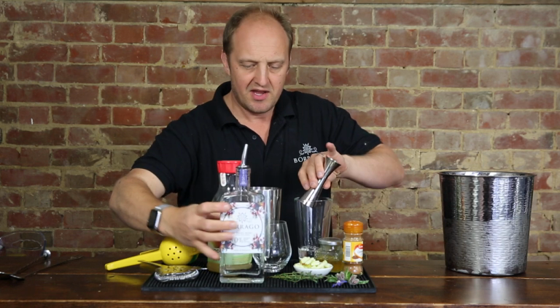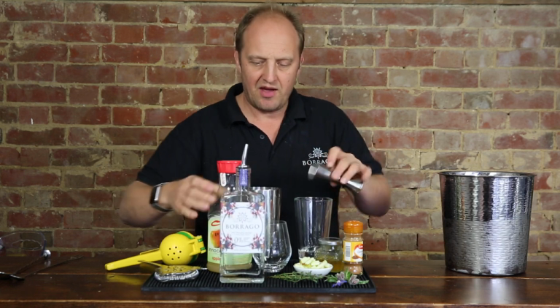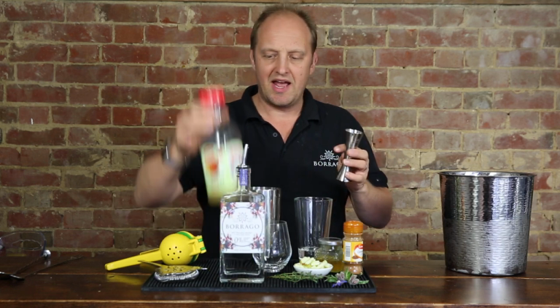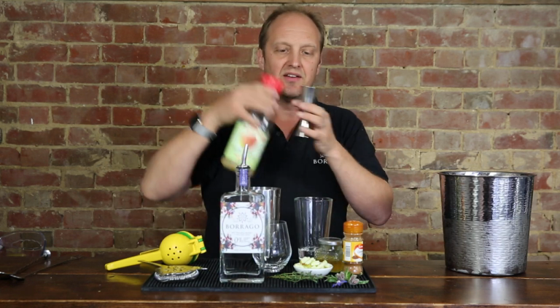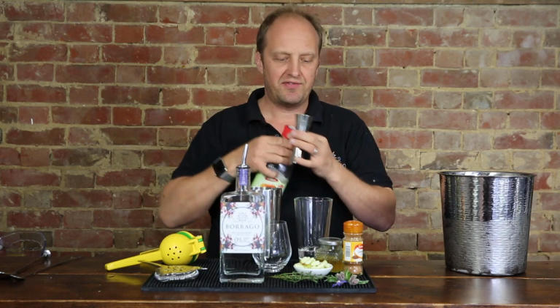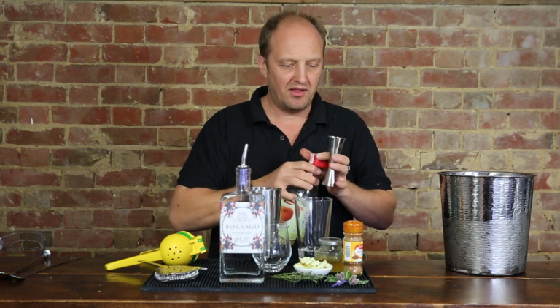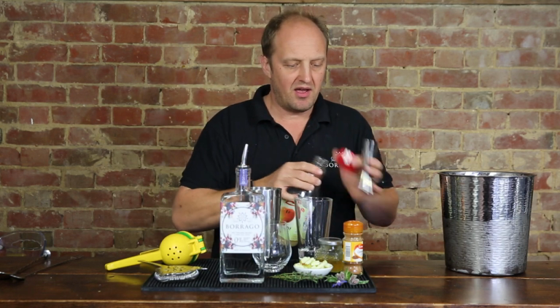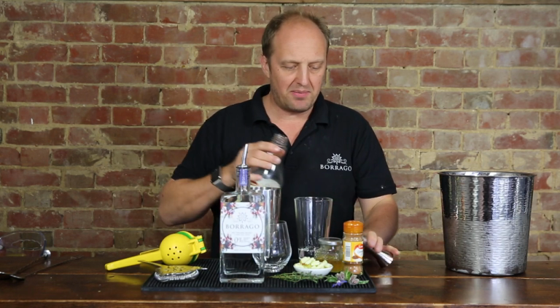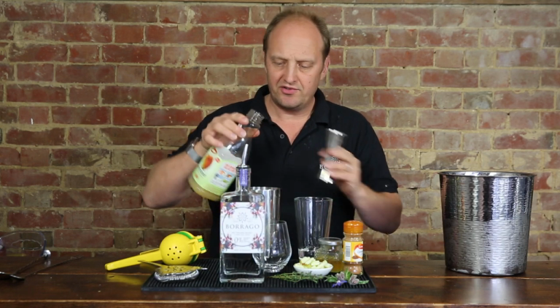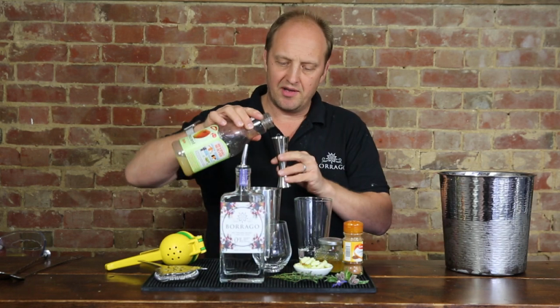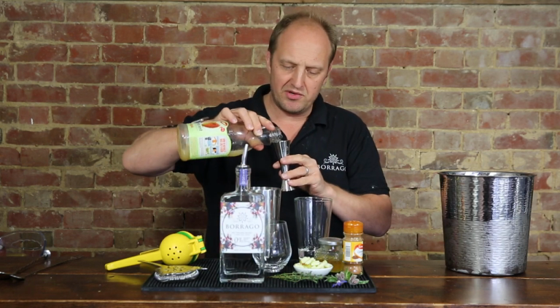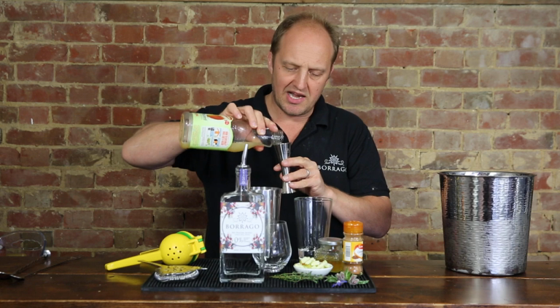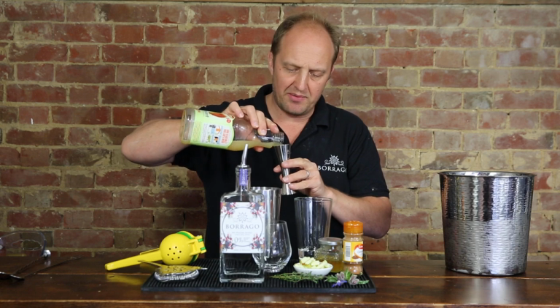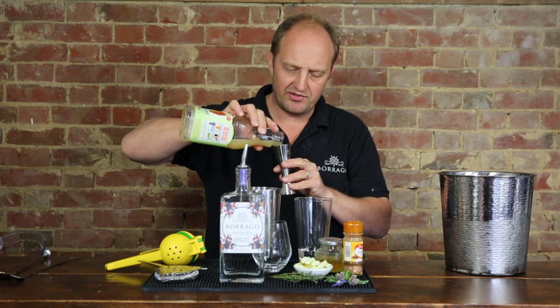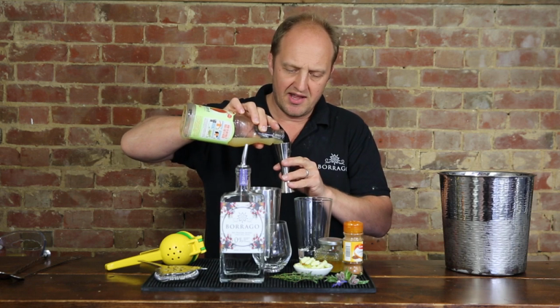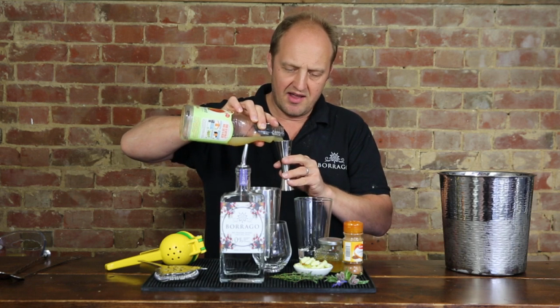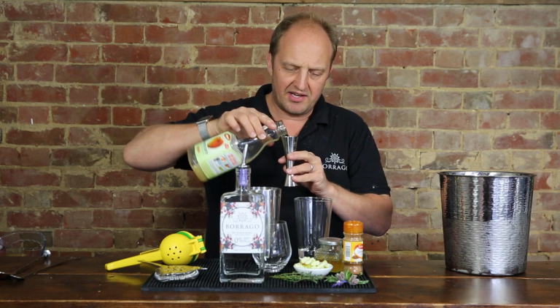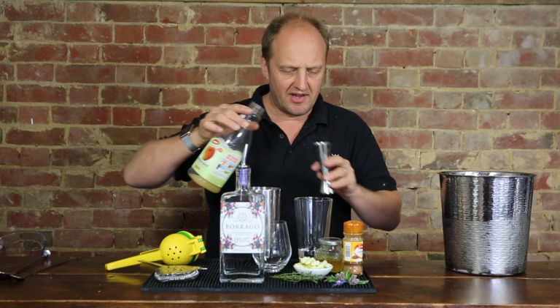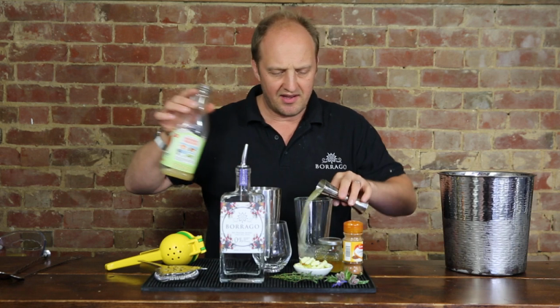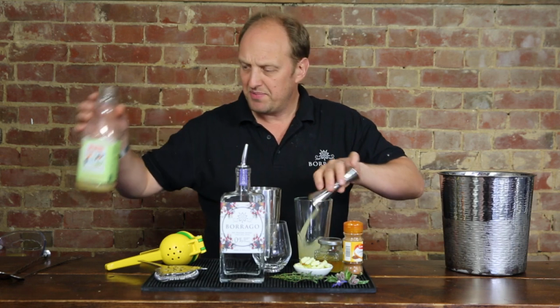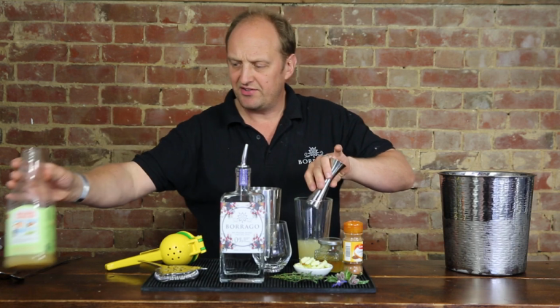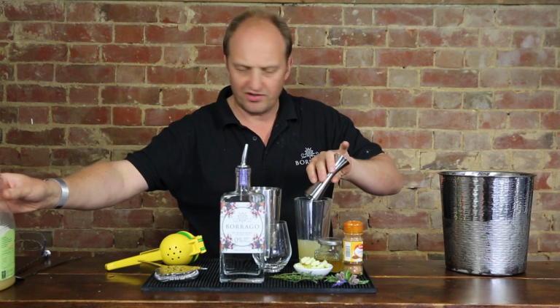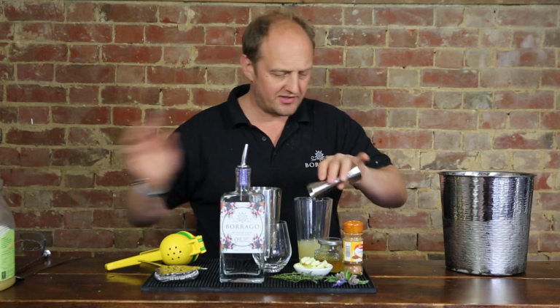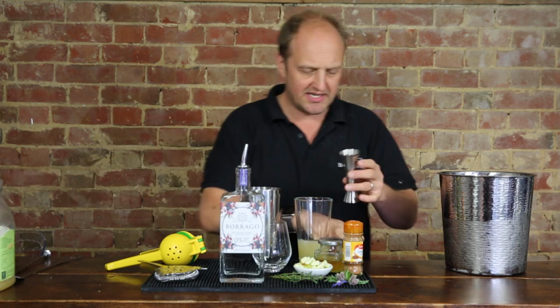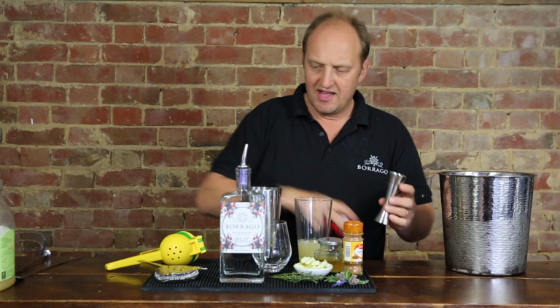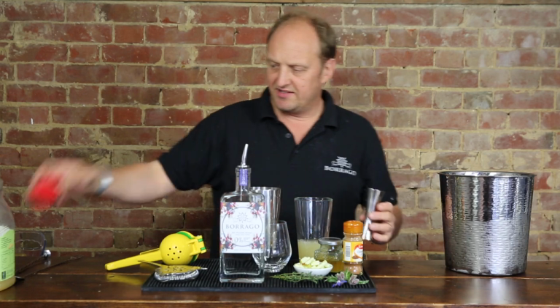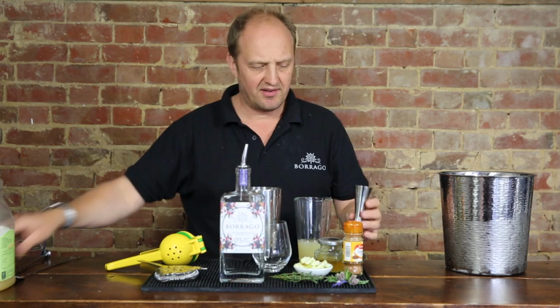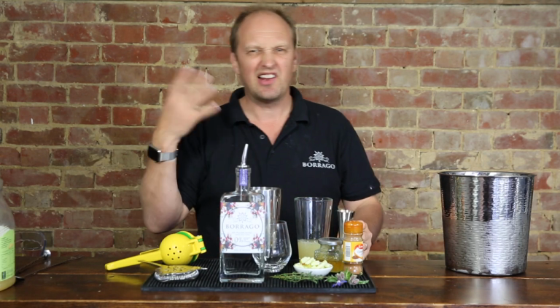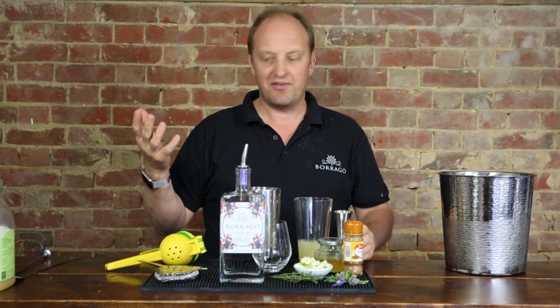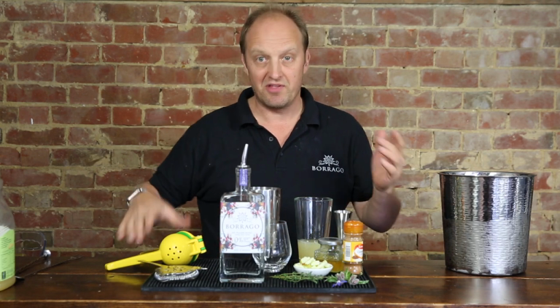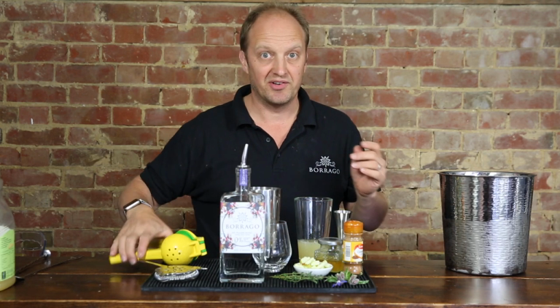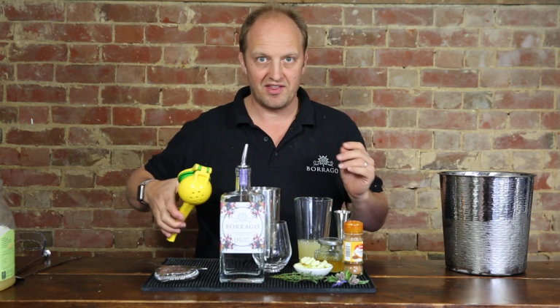To that we're going to add 50 ml of apple juice. I'm using cloudy apple juice. I think it's a bit of a nicer taste, not quite as sweet and feels like it's better for you — whether it is or not is another thing.